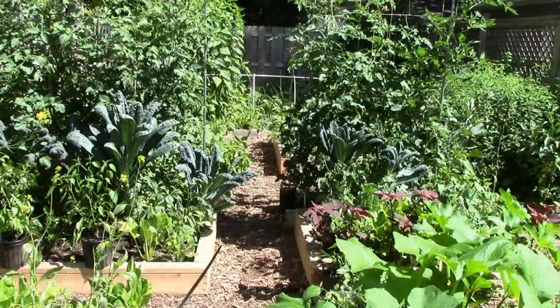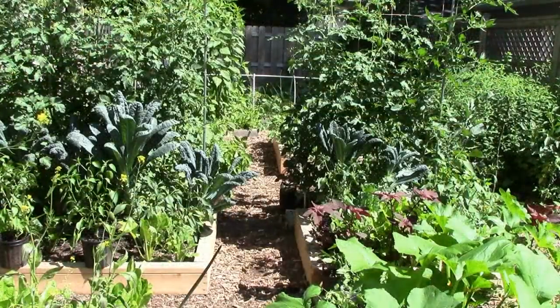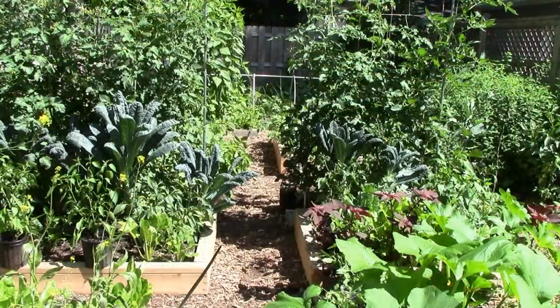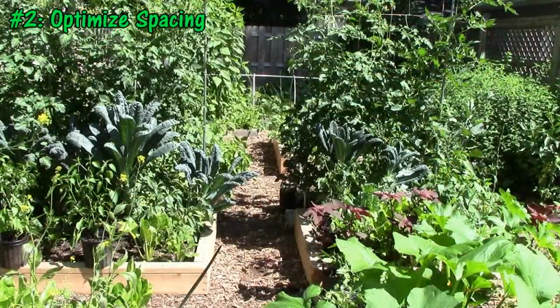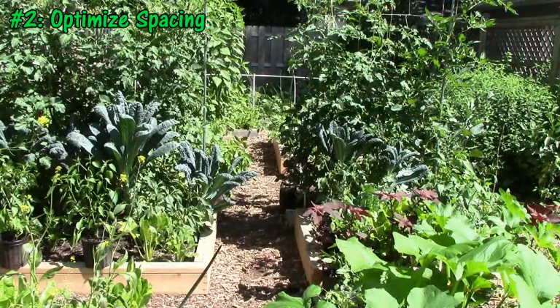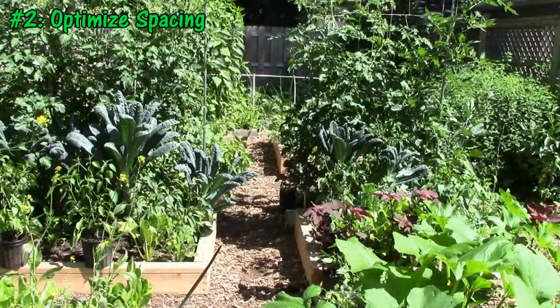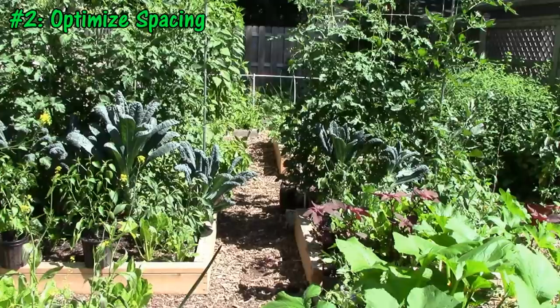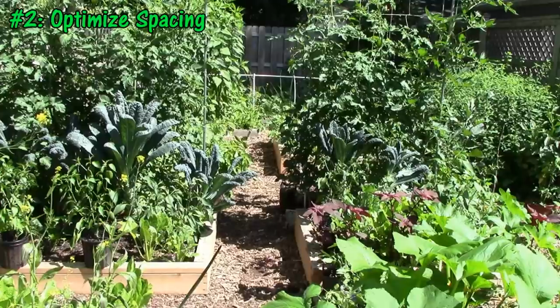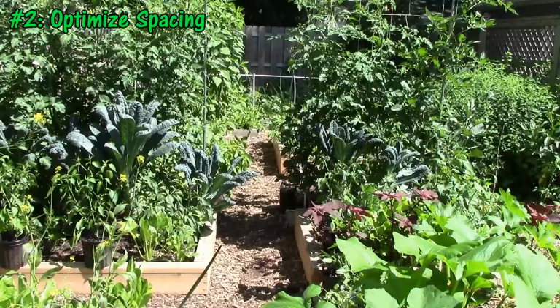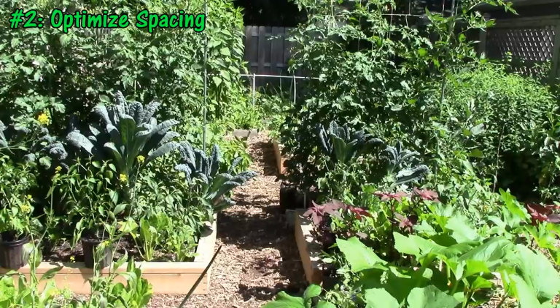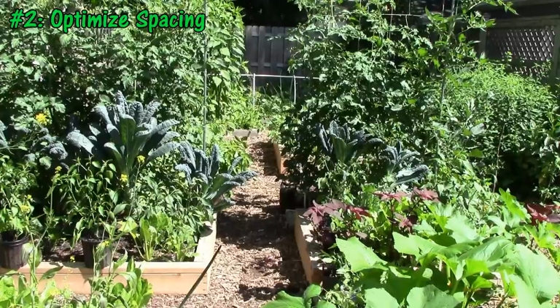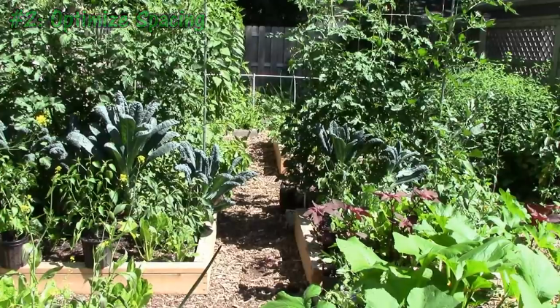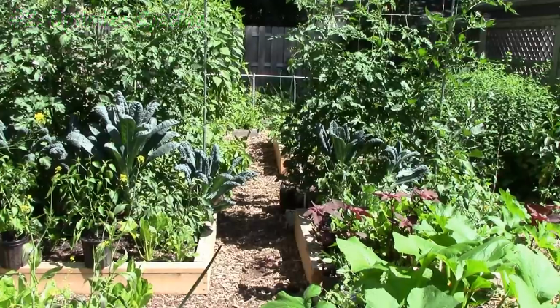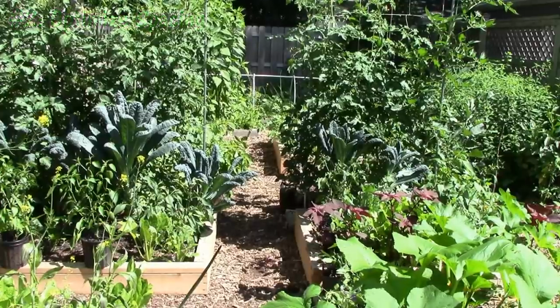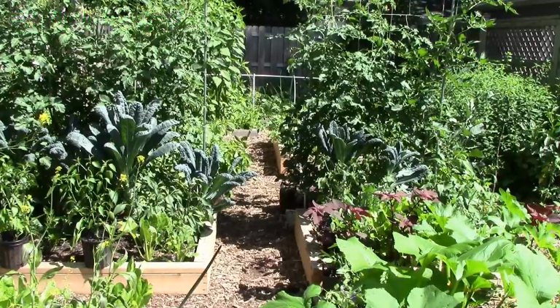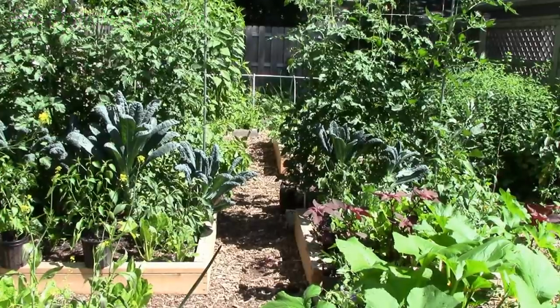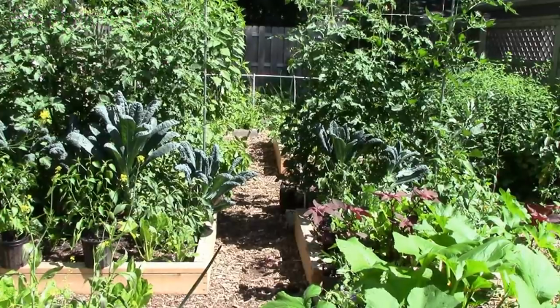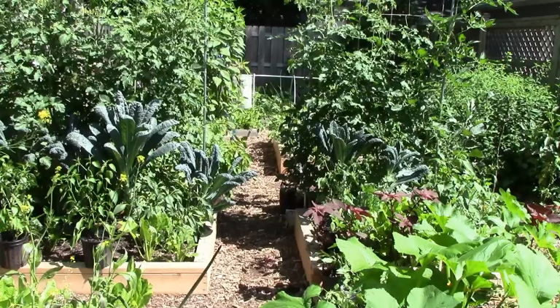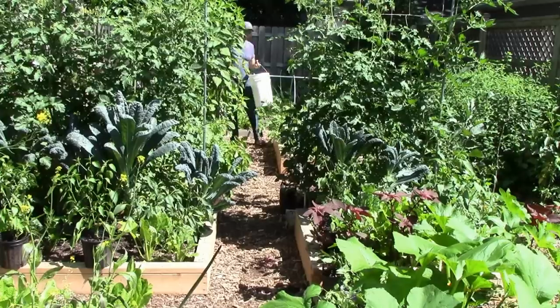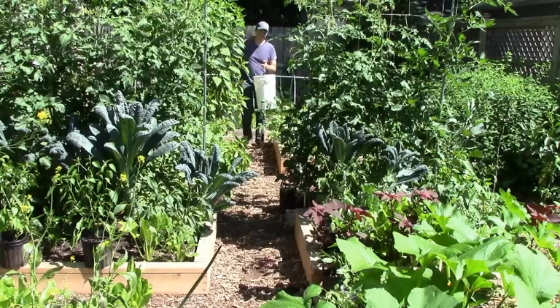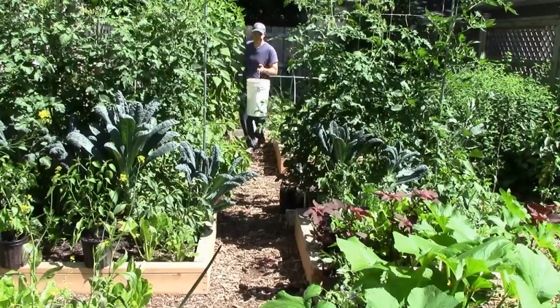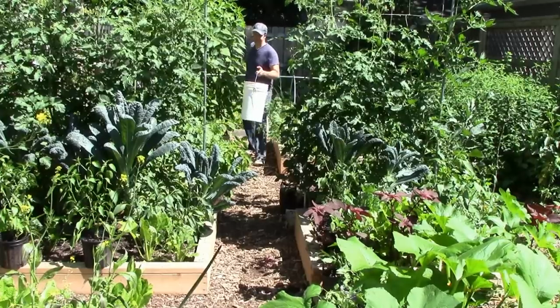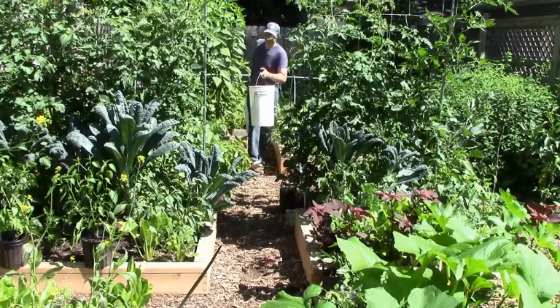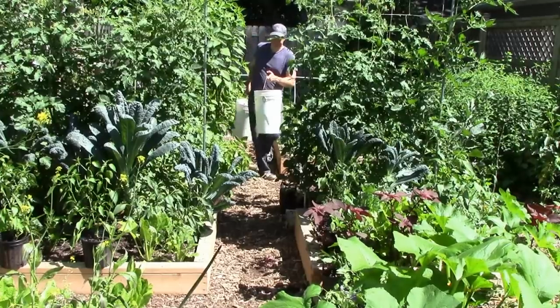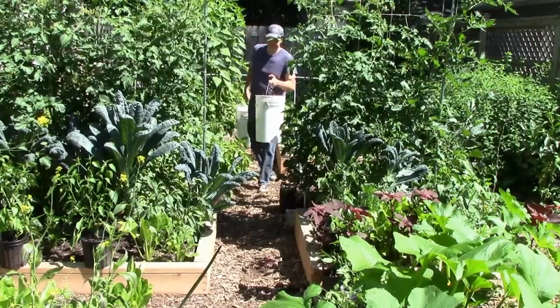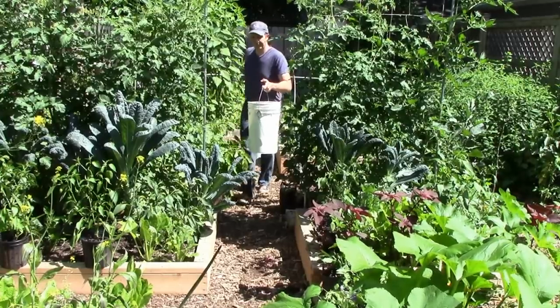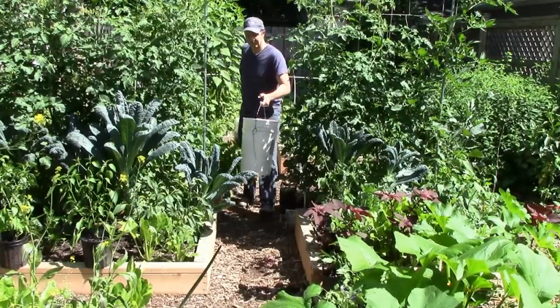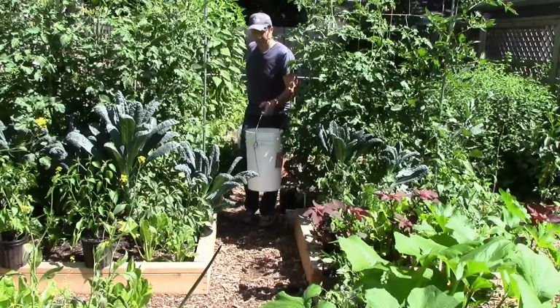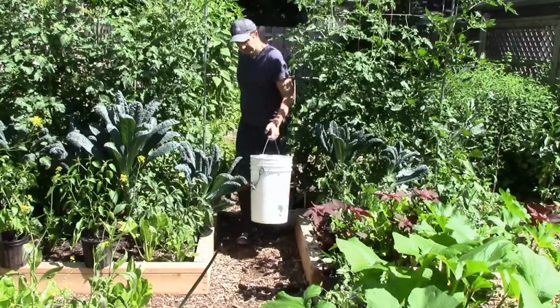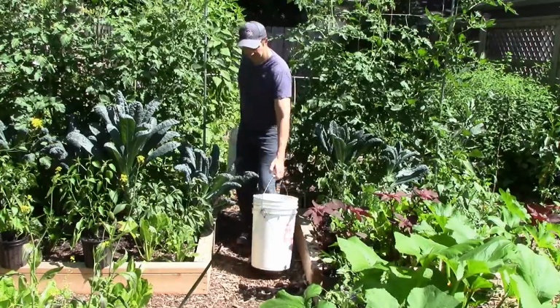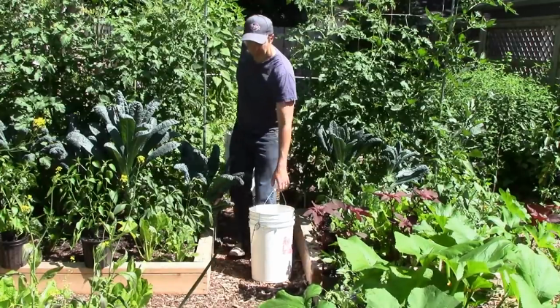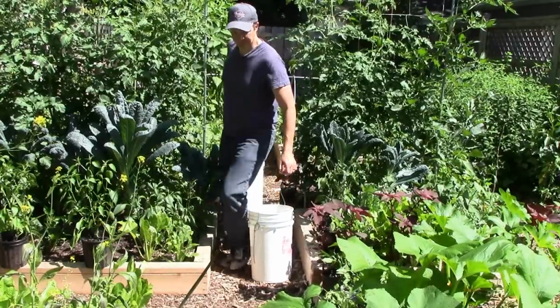The second tip is to optimize spacing between beds and plants. We decided to make the center path in our garden only 25 inches wide, which frees up a lot of growing space, but is still wide enough to carry buckets of compost, mulch, and compost tea around the garden.